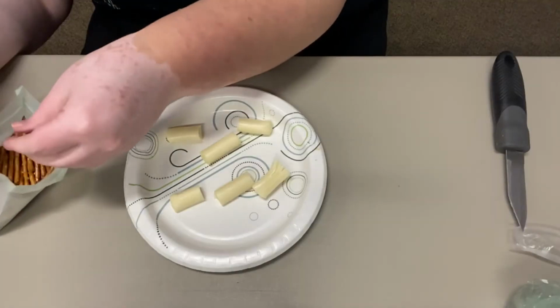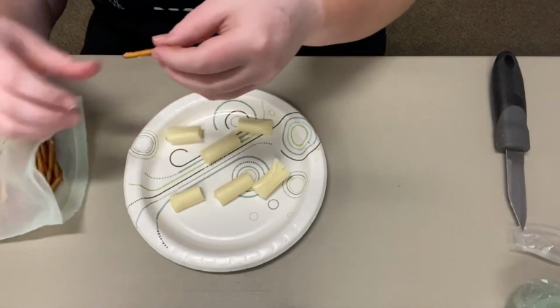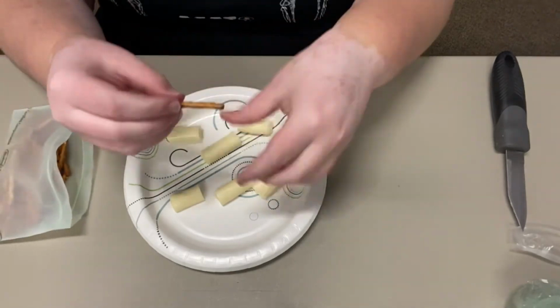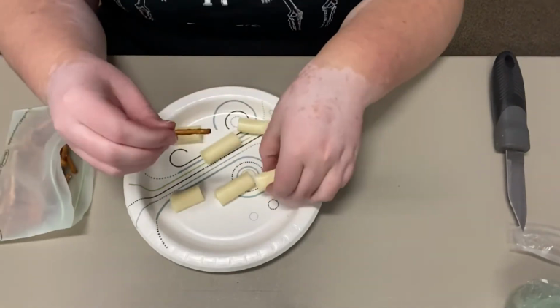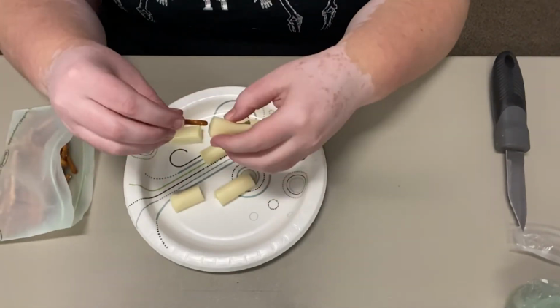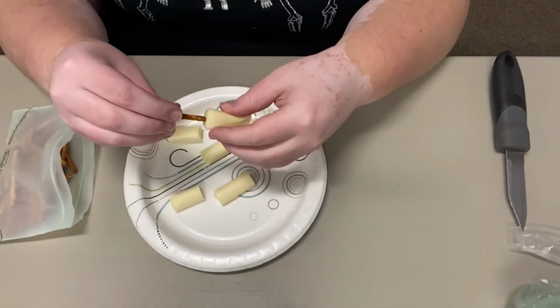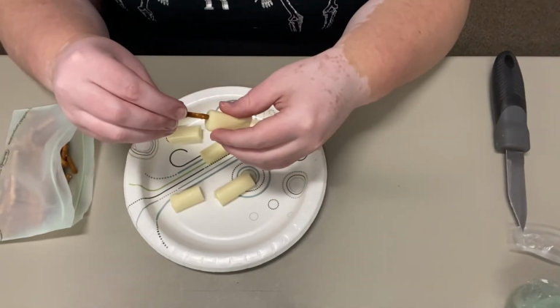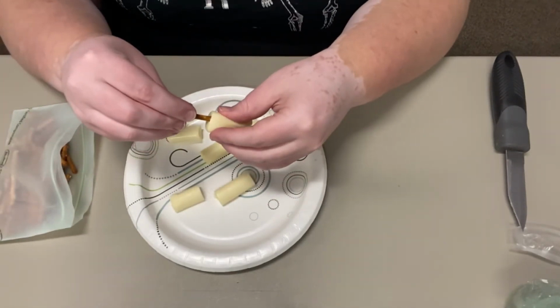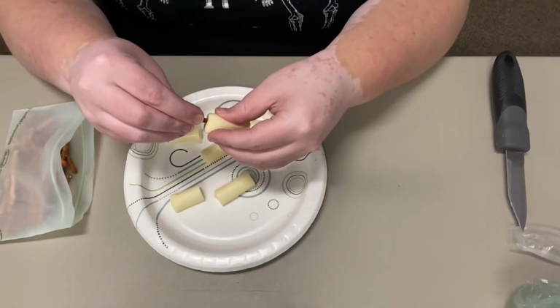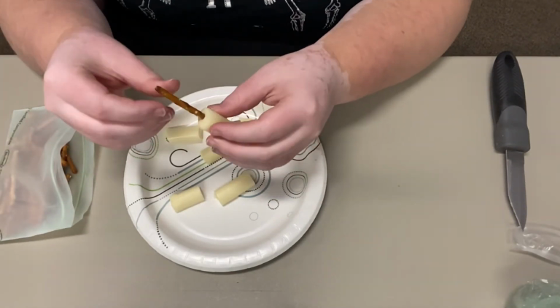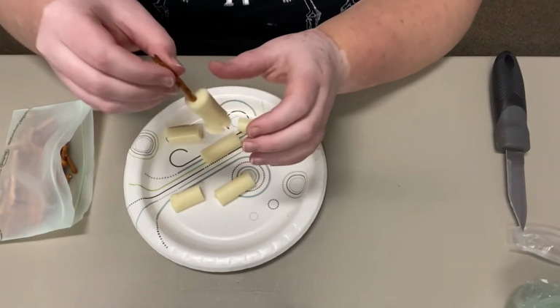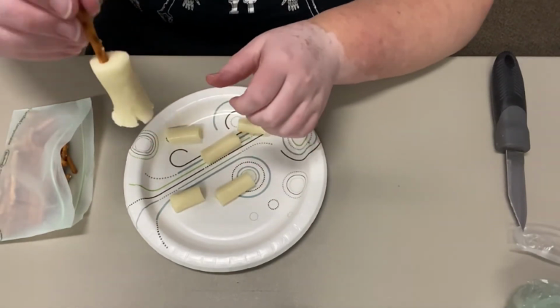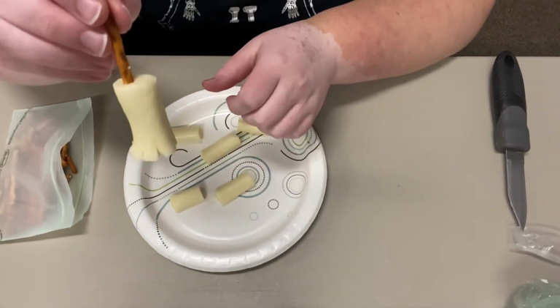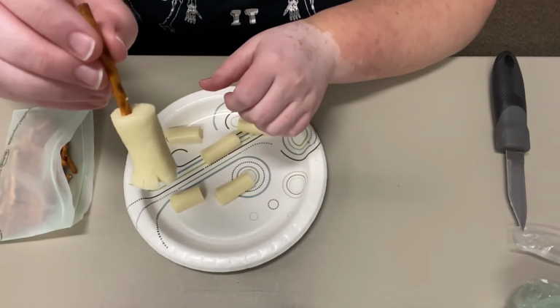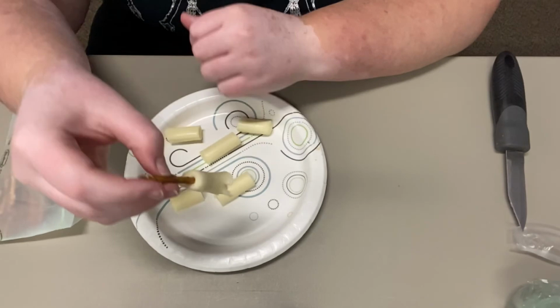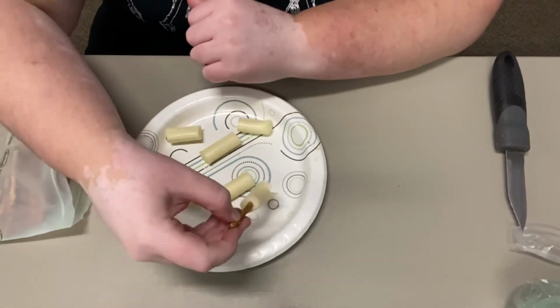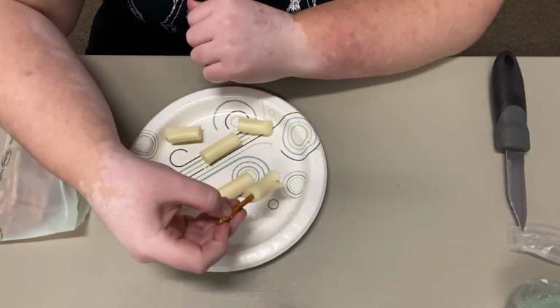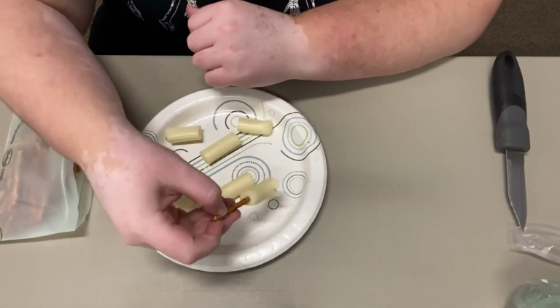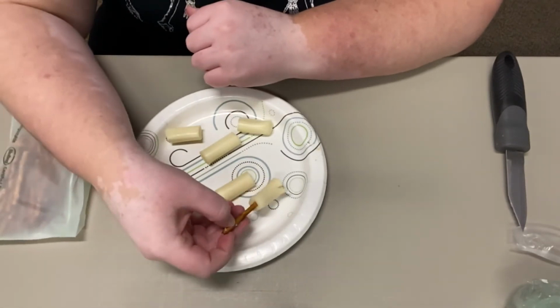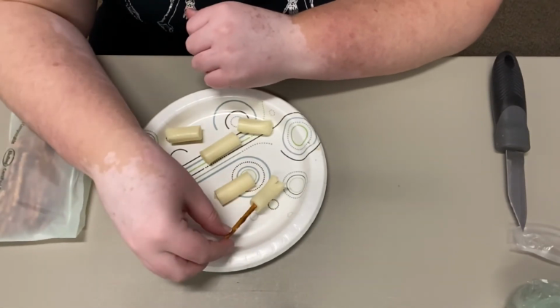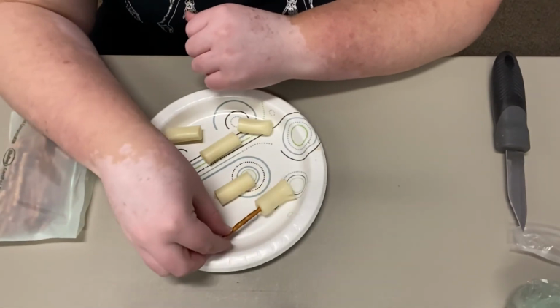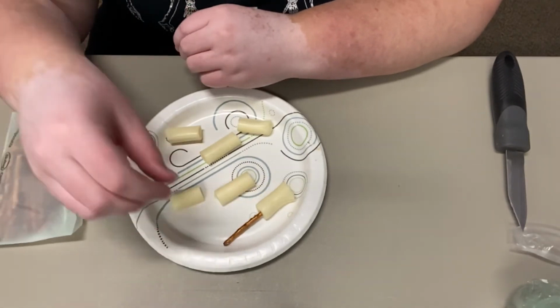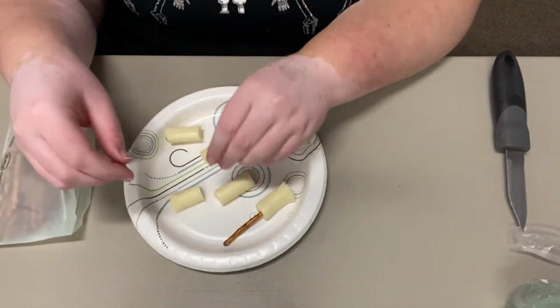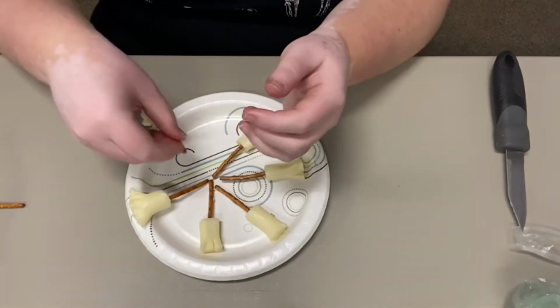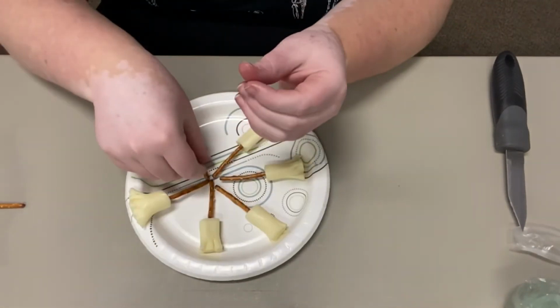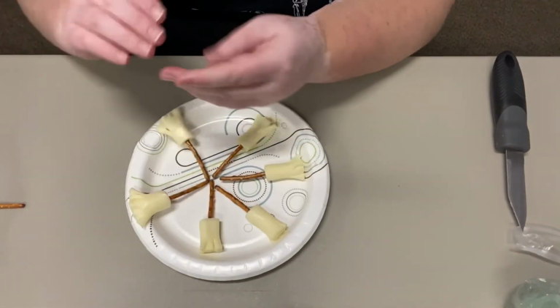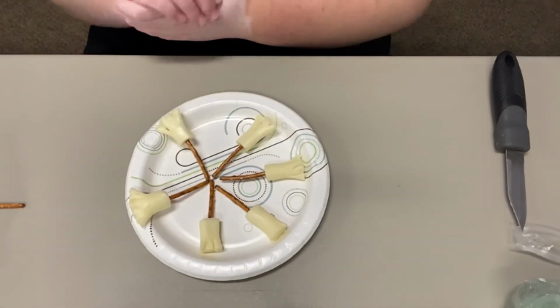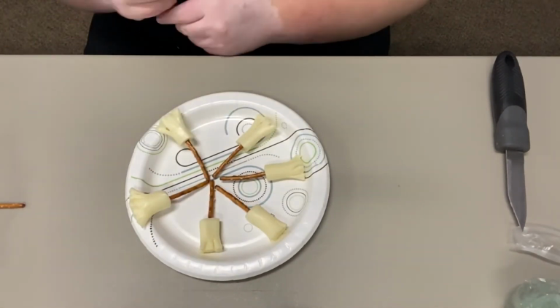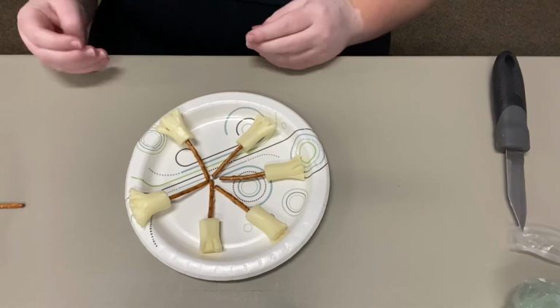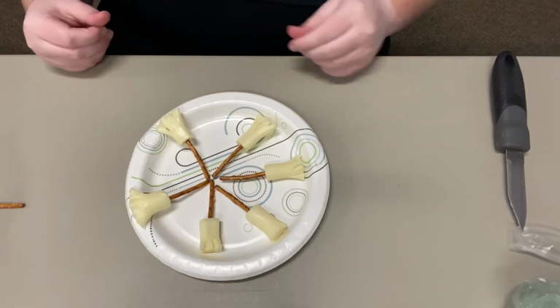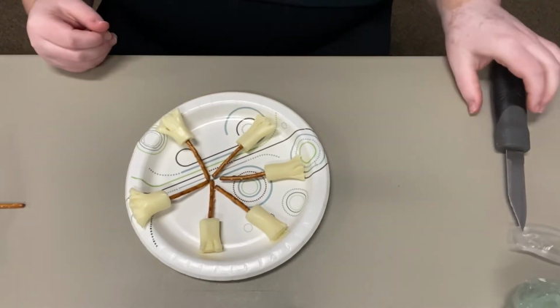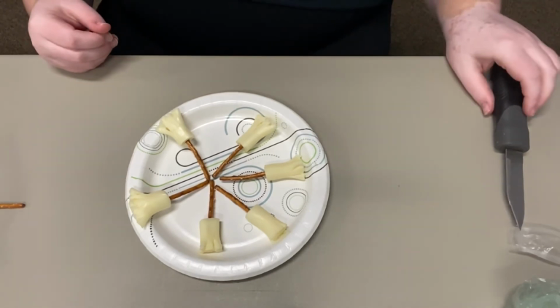Once you're done with that, you're just going to take one of your pretzel sticks and poke it through. And that is all you need to do to make the broomsticks. These are my six broomsticks when they were all done.